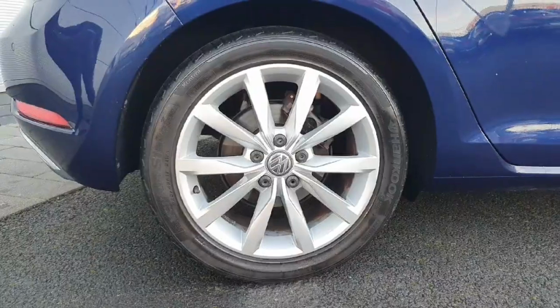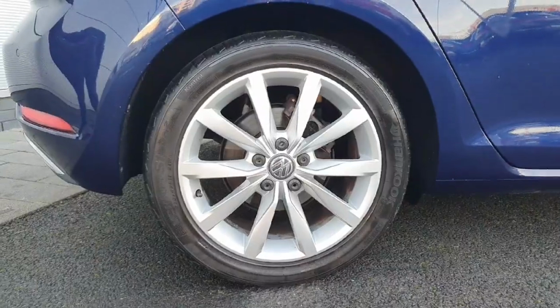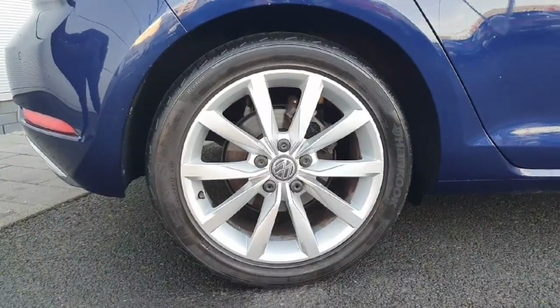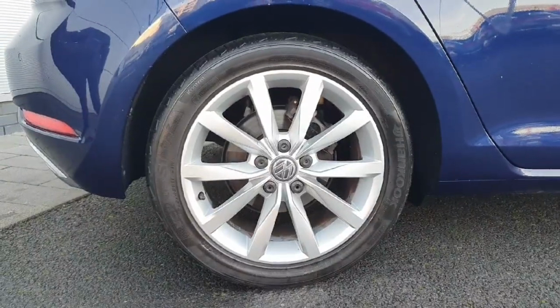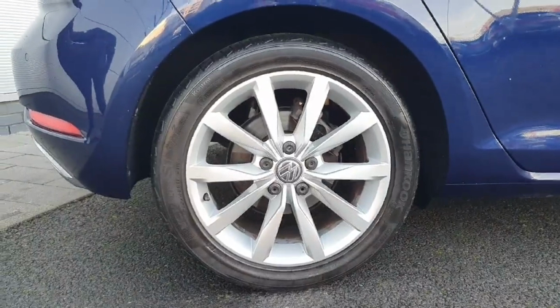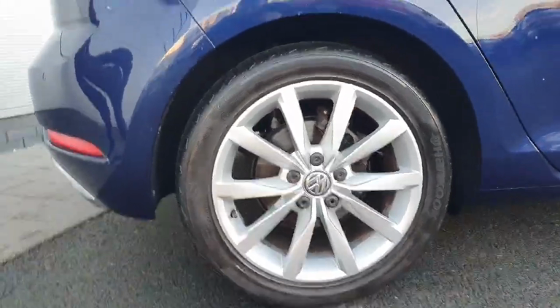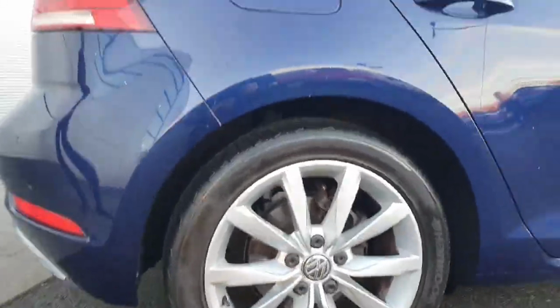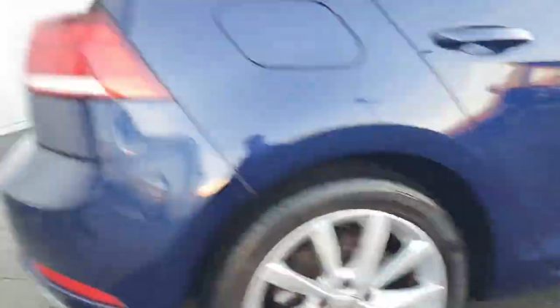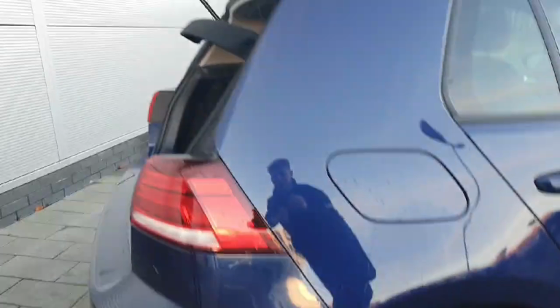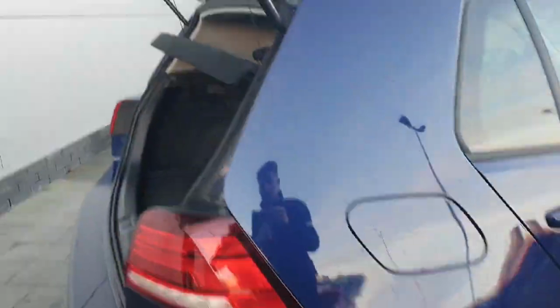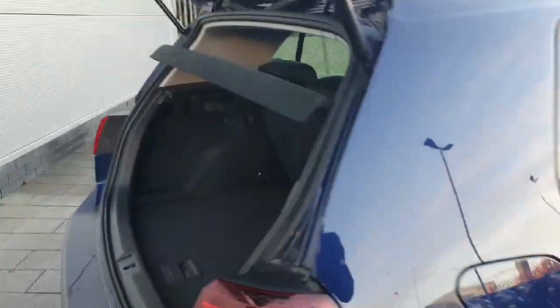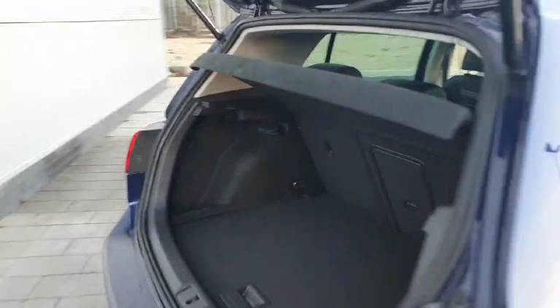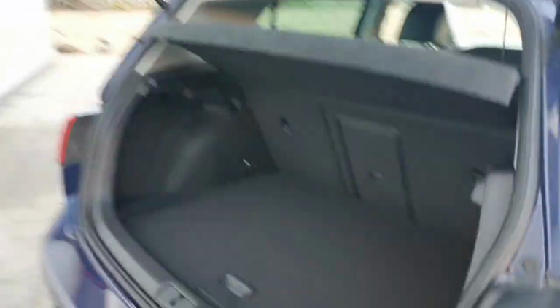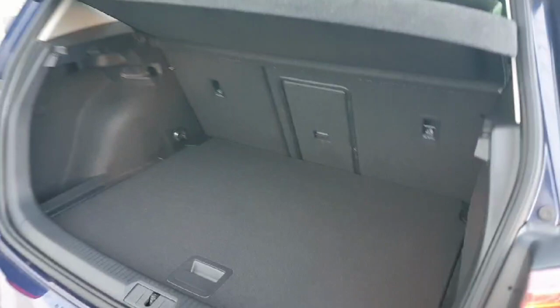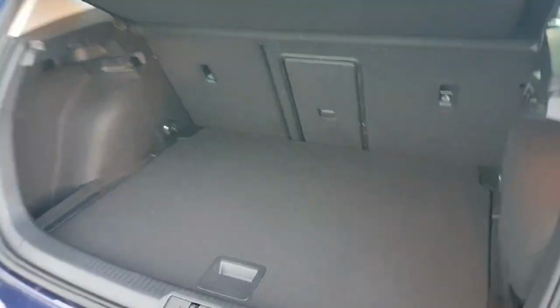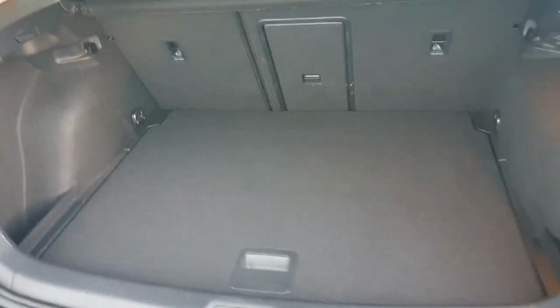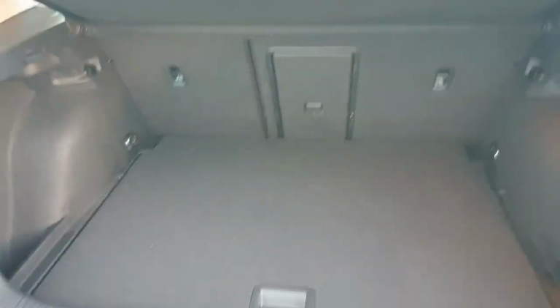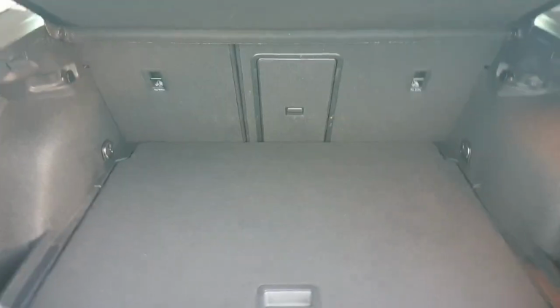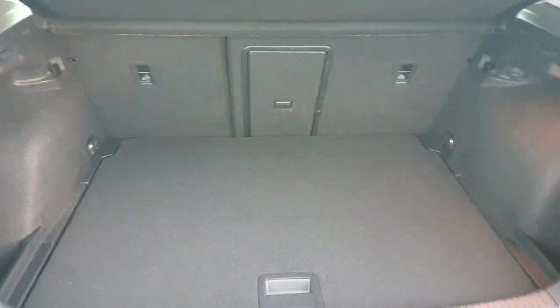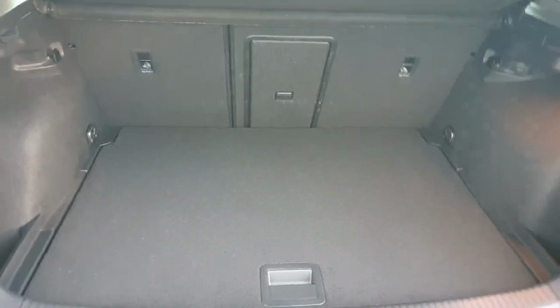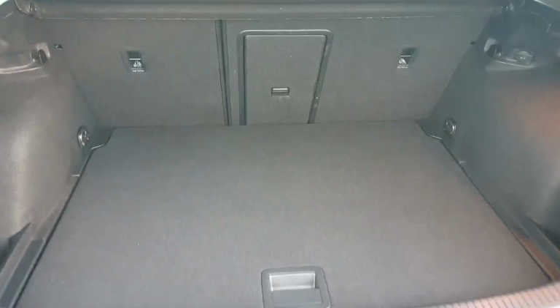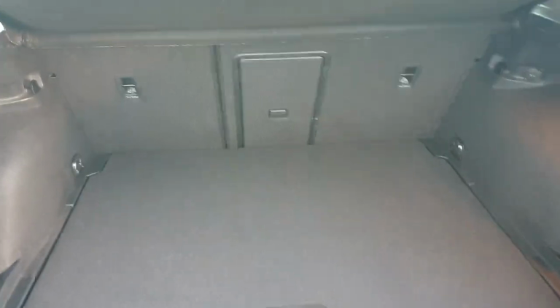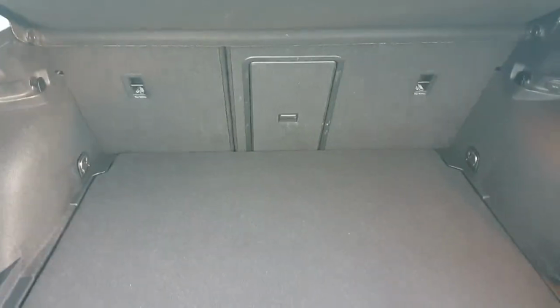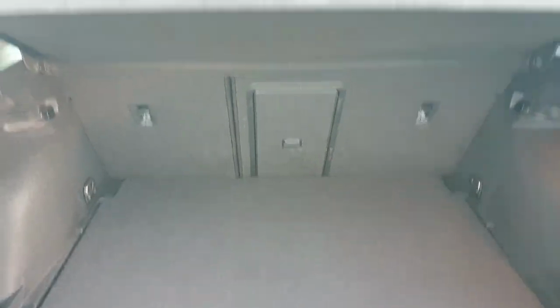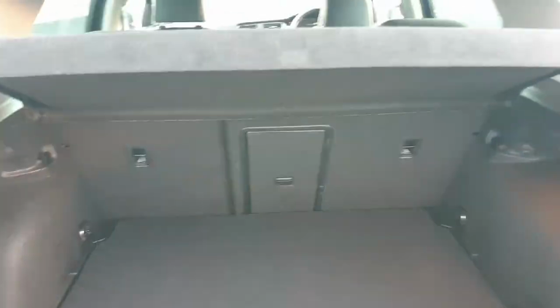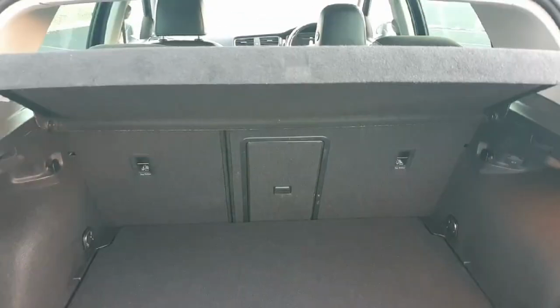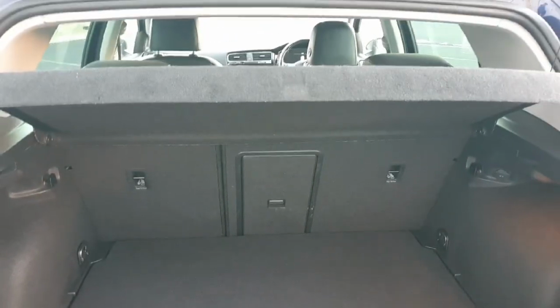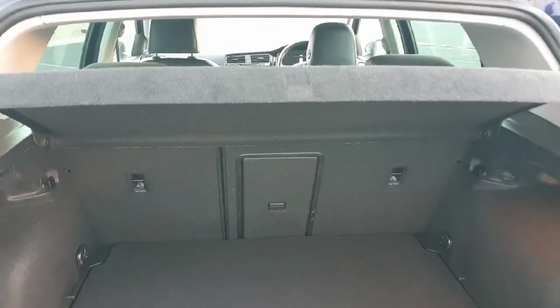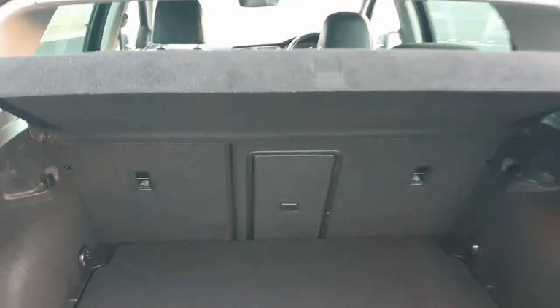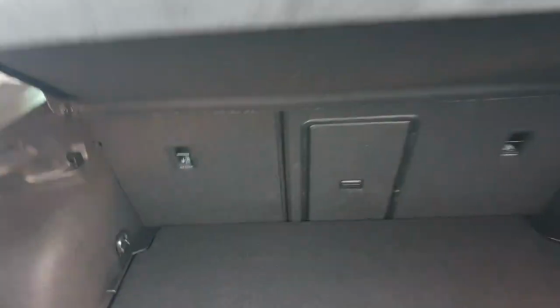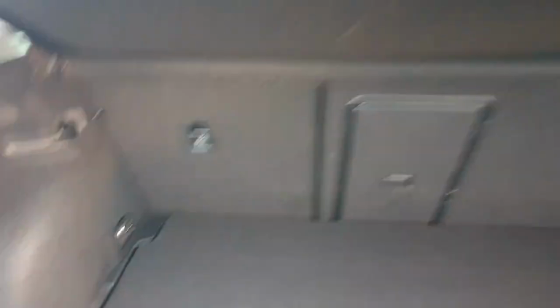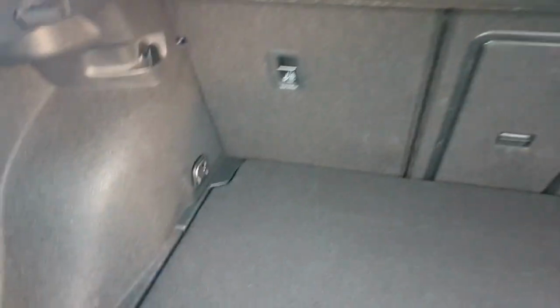Starting off with the alloys, we have beautiful 17-inch metallic alloys. Moving around to the boot, there'll be plenty of space for the weekly shop and much more. And if you do need the extra space, the back seats do fold down.